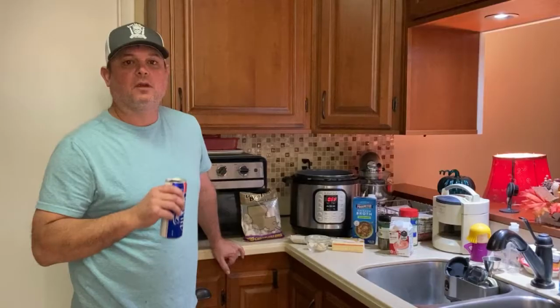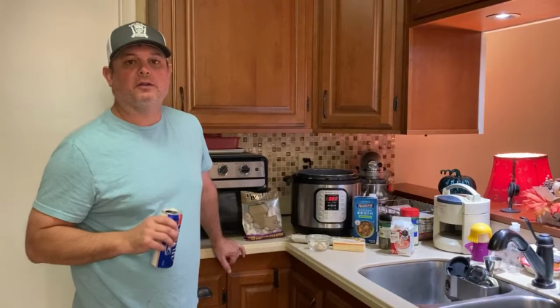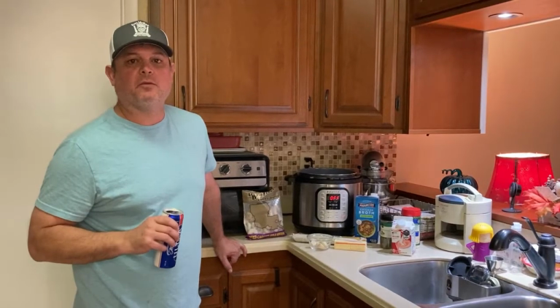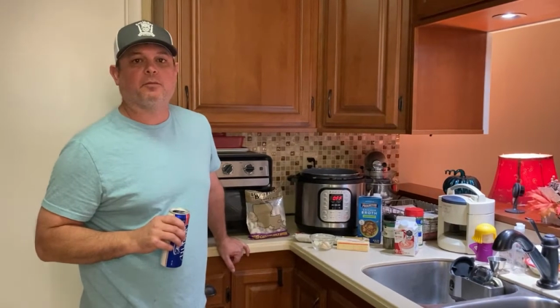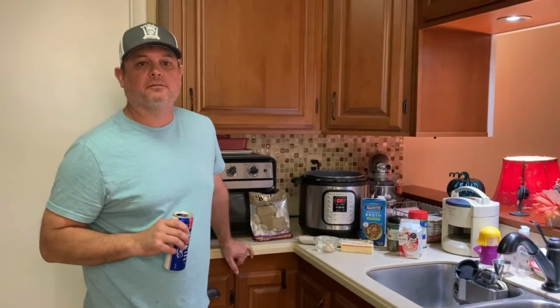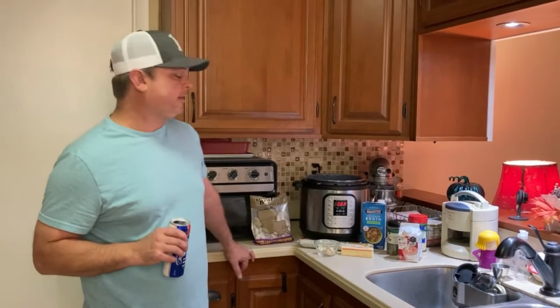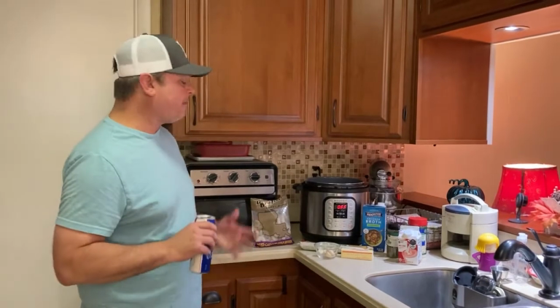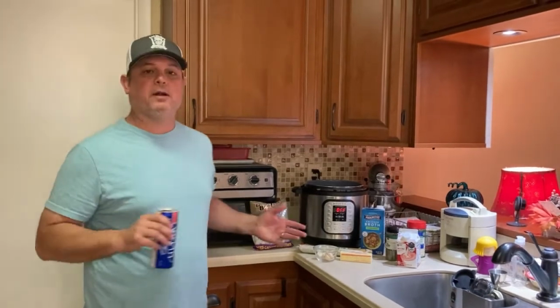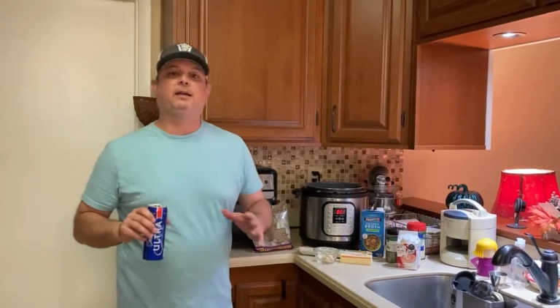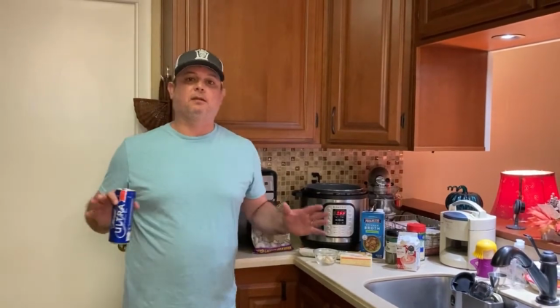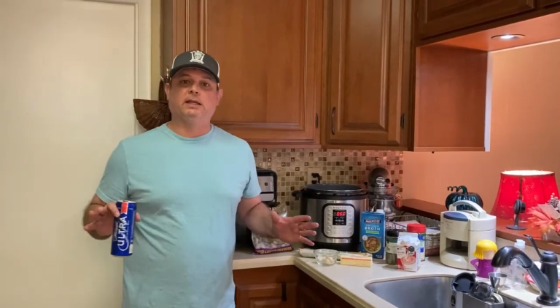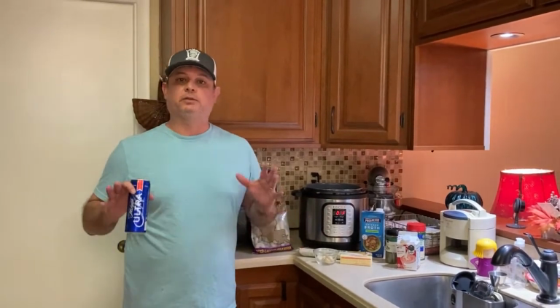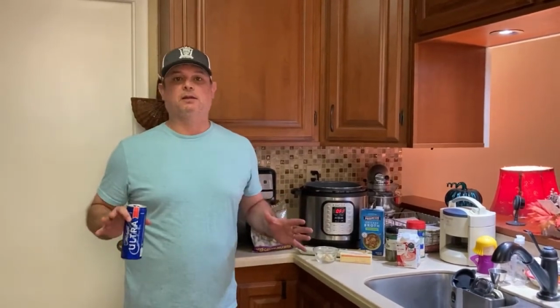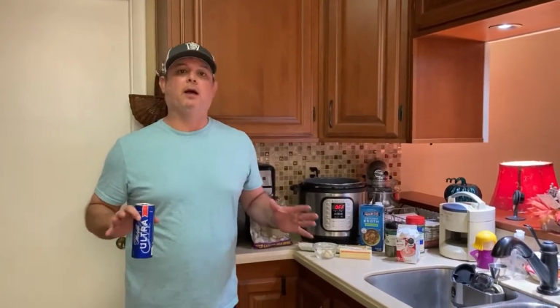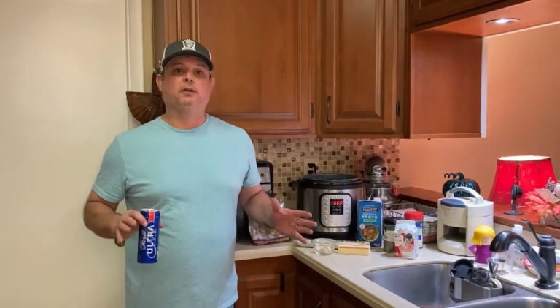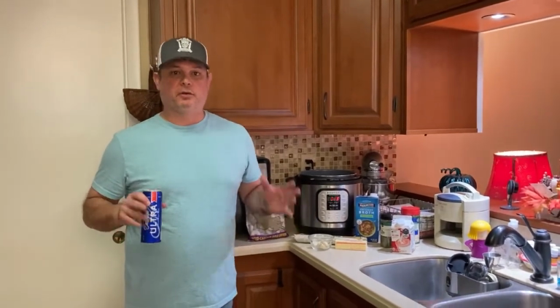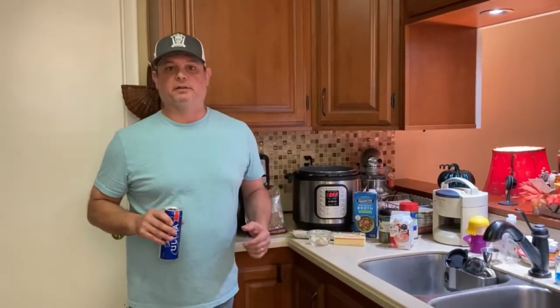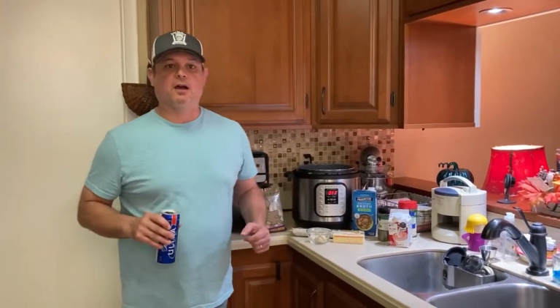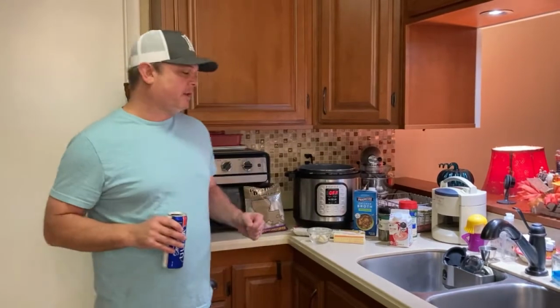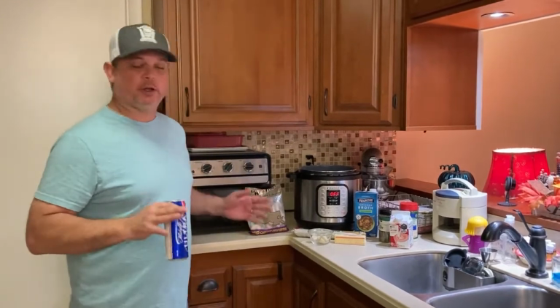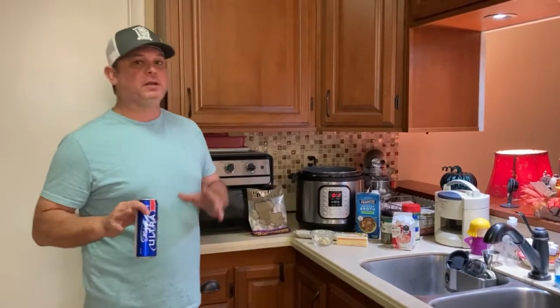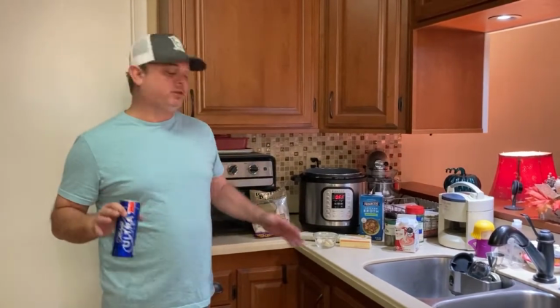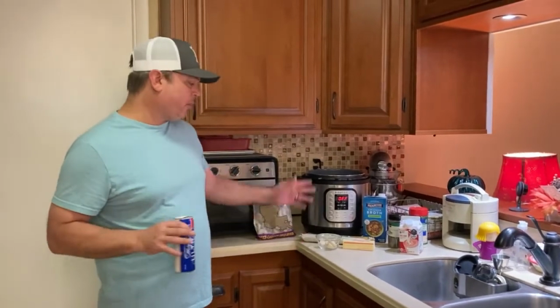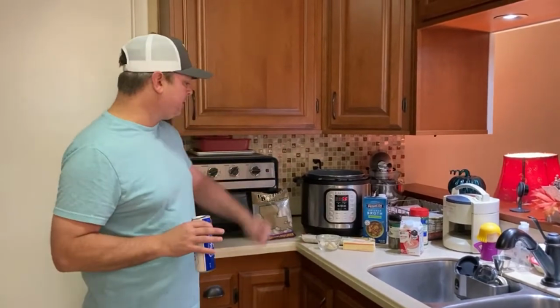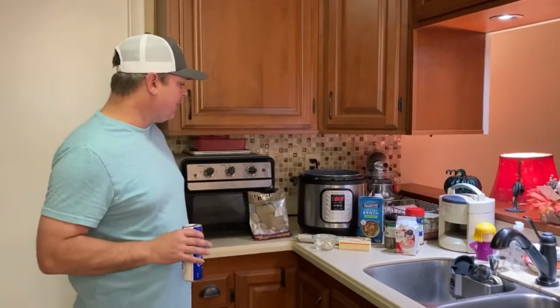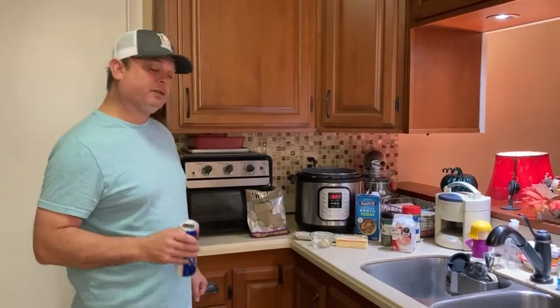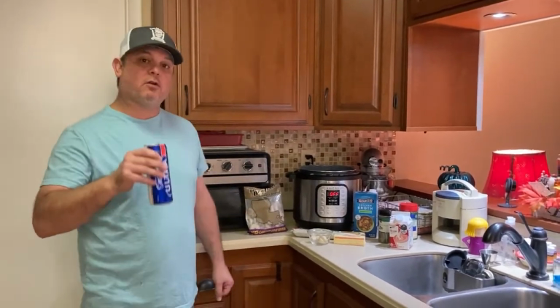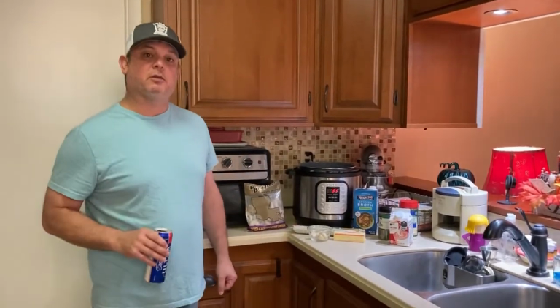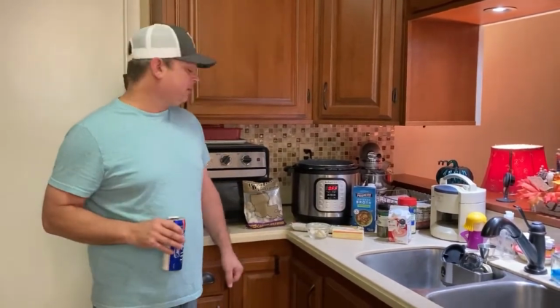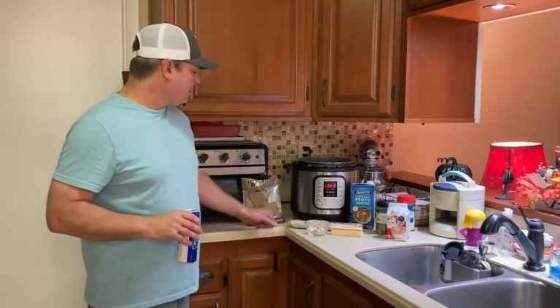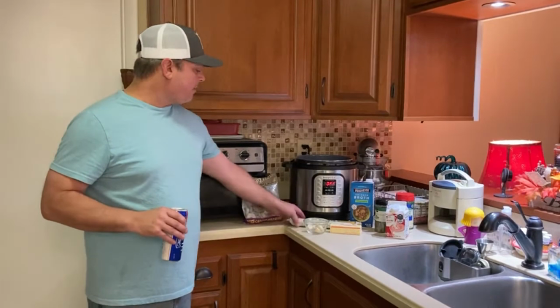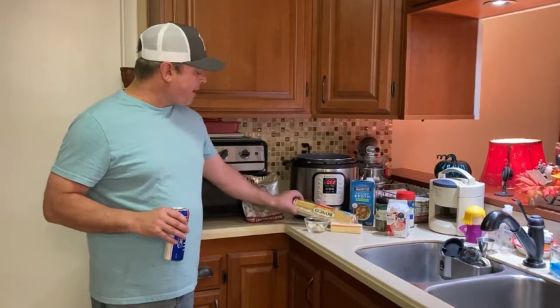Hey y'all, this is Zach with Meals Under Pressure. Tonight I'm making what I get asked to make at least once a week in my house: shrimp pasta. It's really good and simple to make with just a few ingredients, so let's get started and show you what we need.